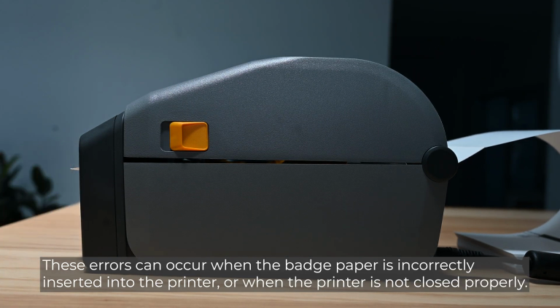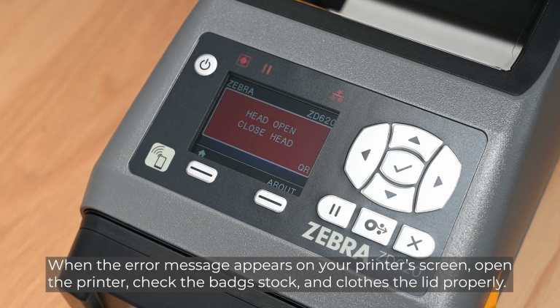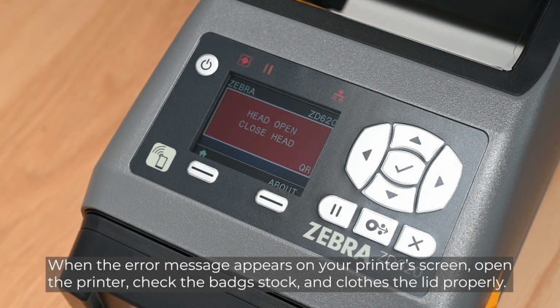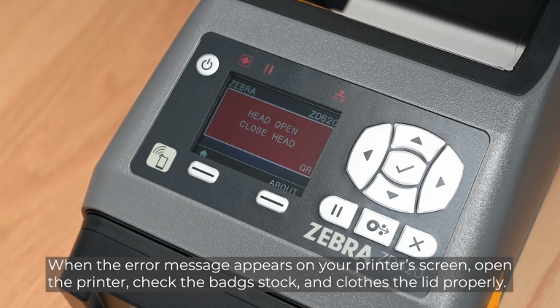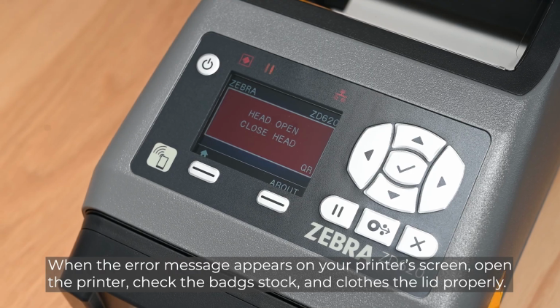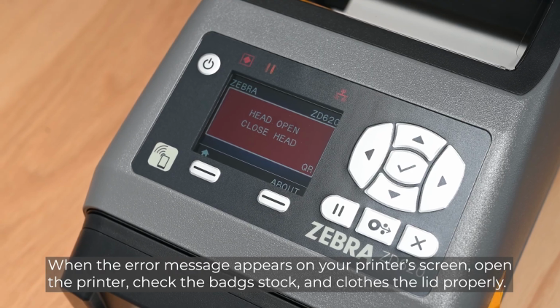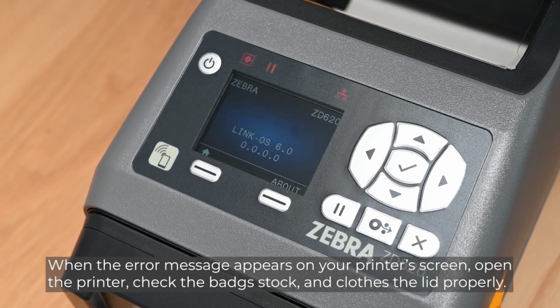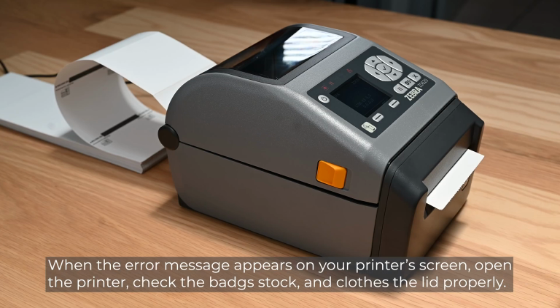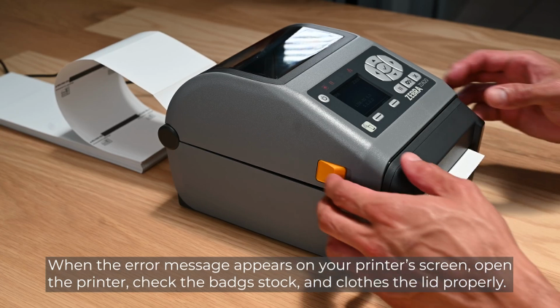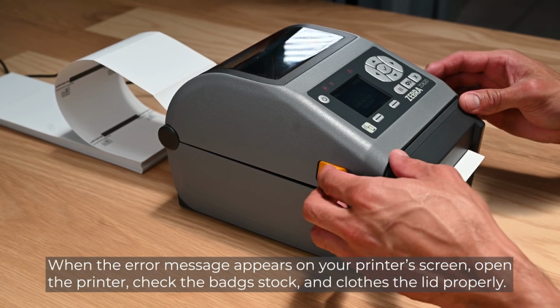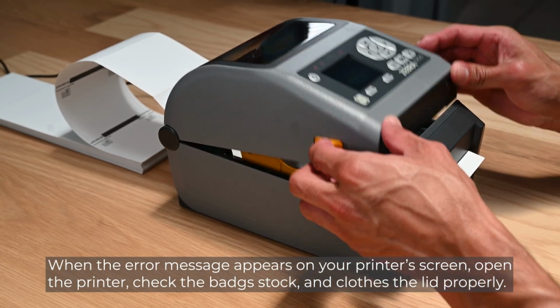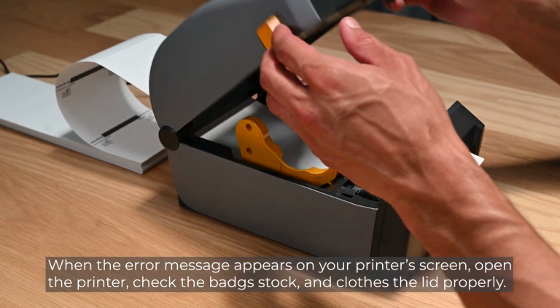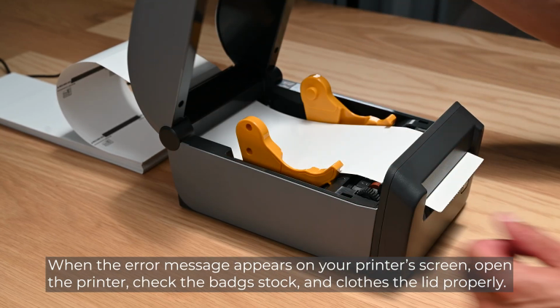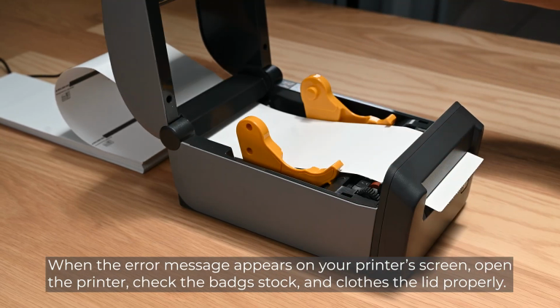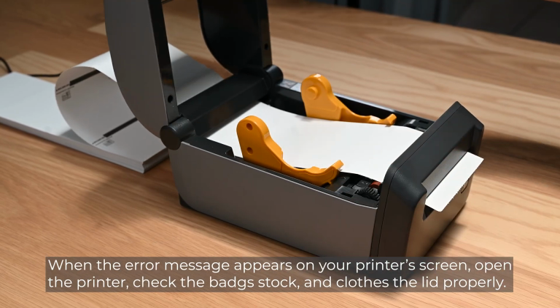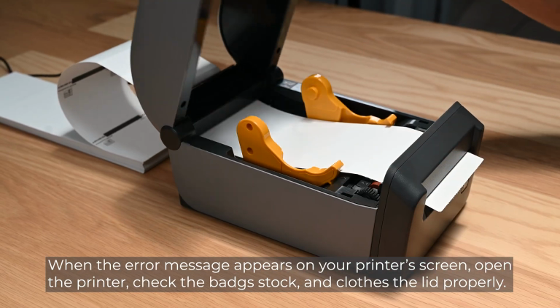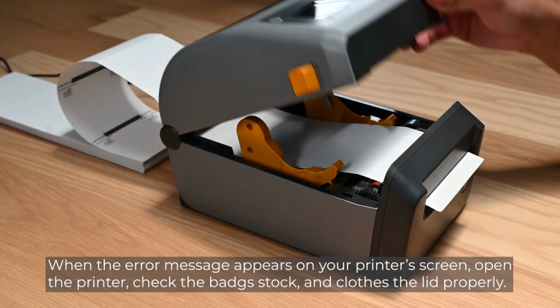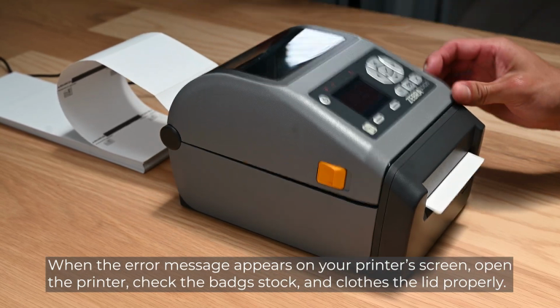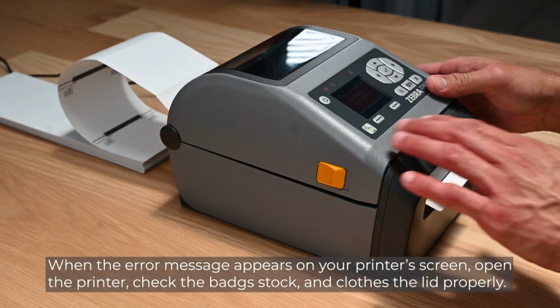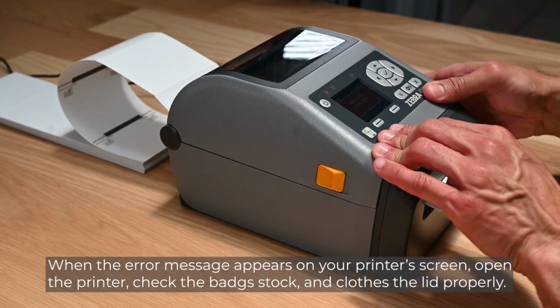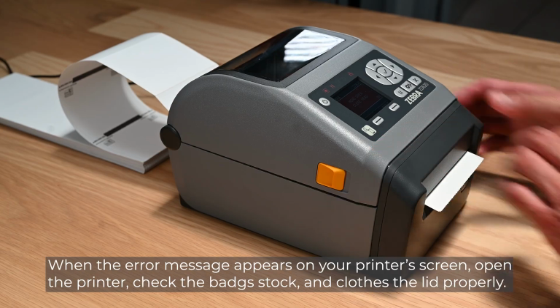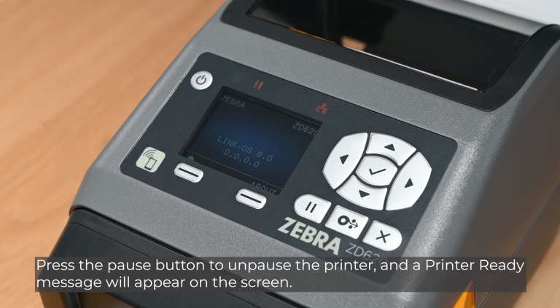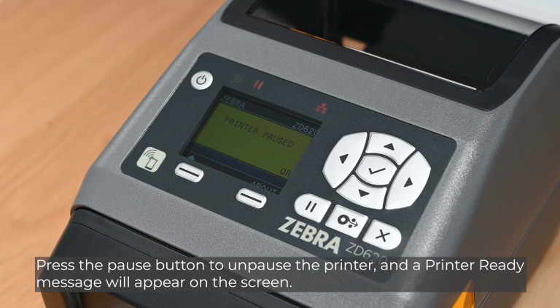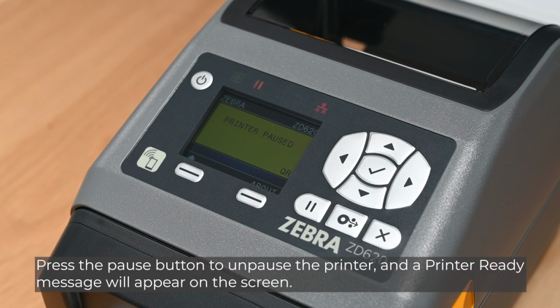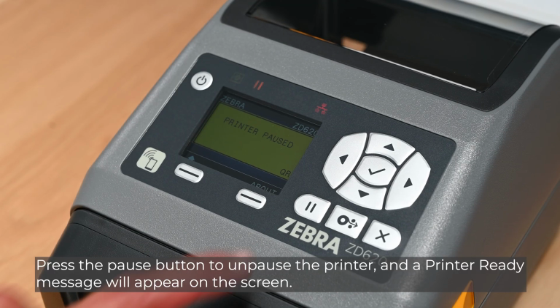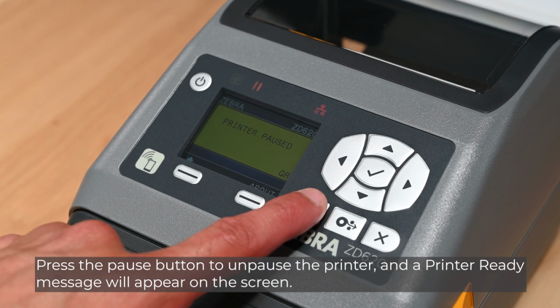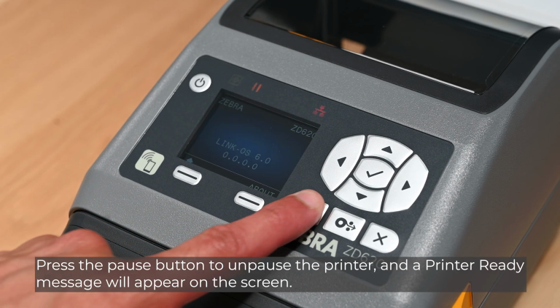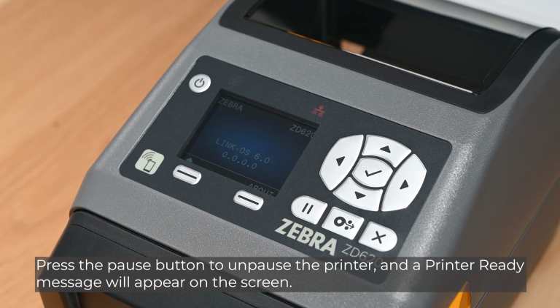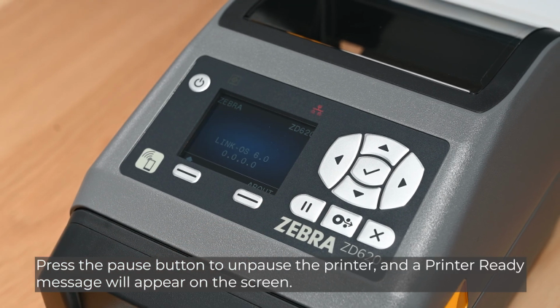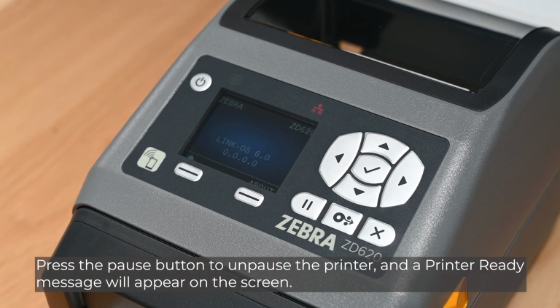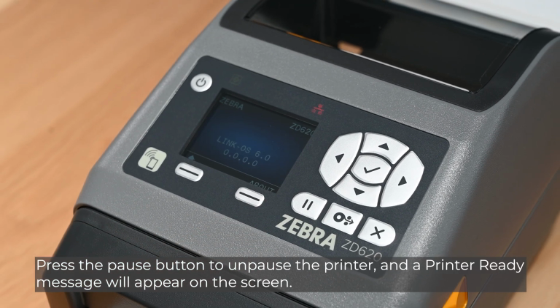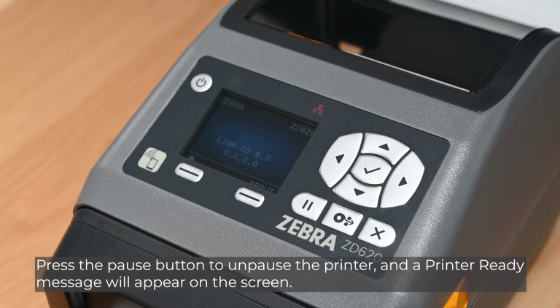When the error message appears on your printer's screen, open the printer, check the badge stock, and close the lid properly. Press the pause button to unpause the printer, and a printer-ready message will appear on the screen.